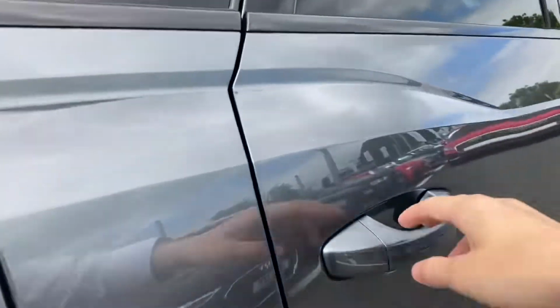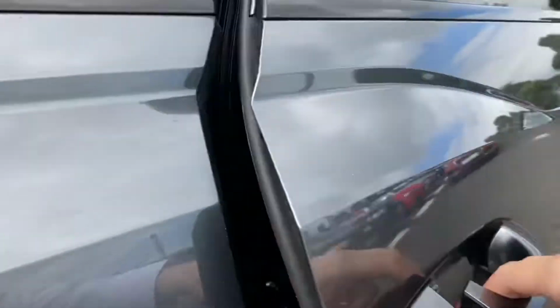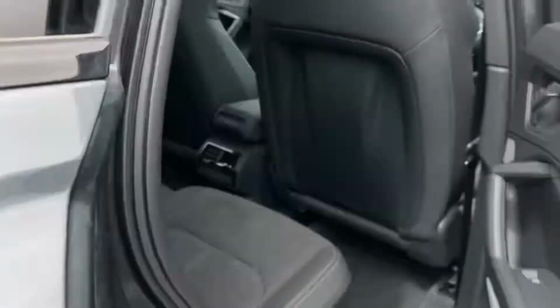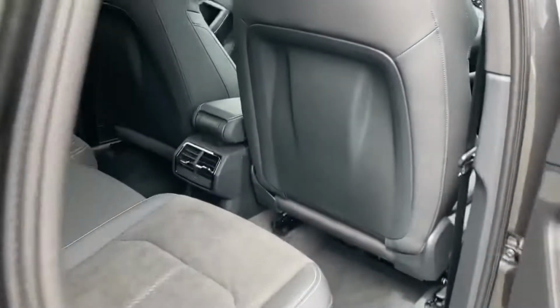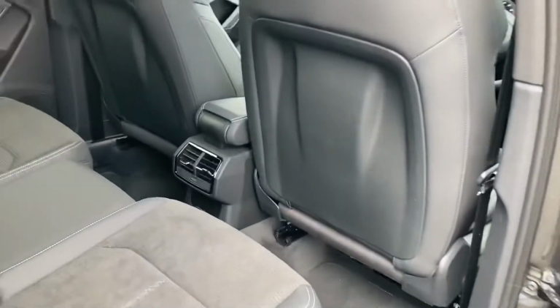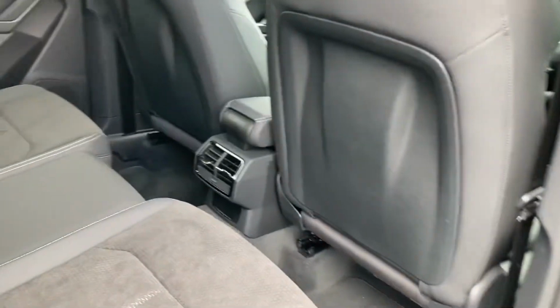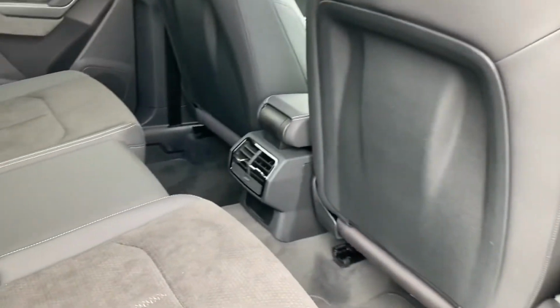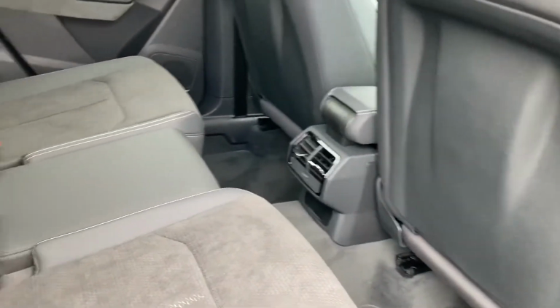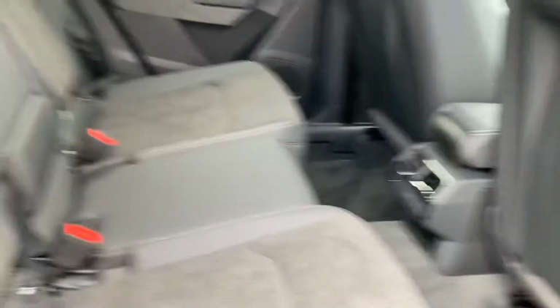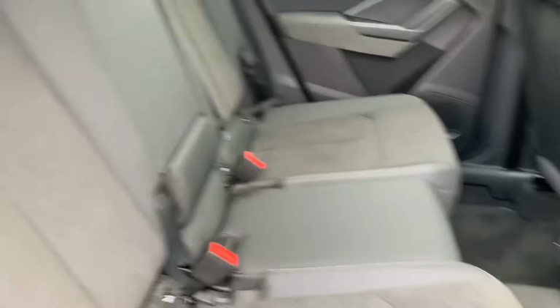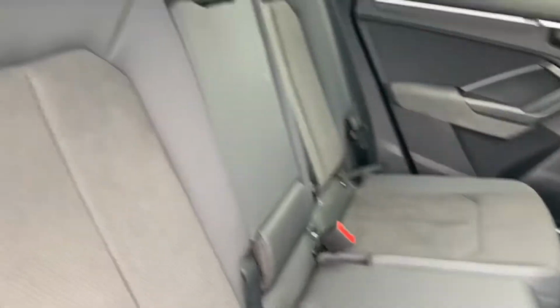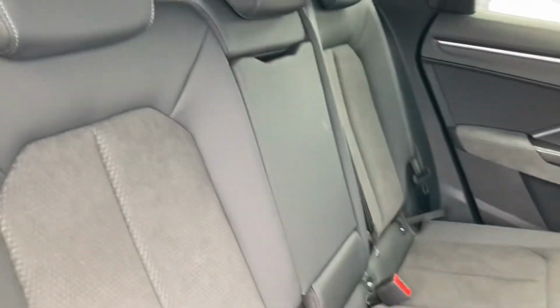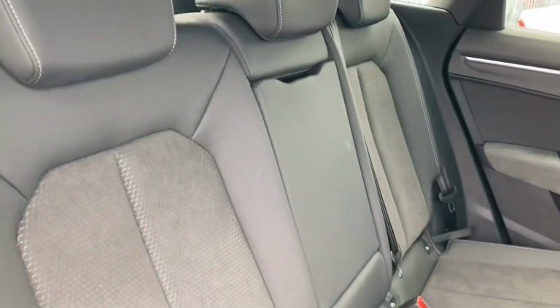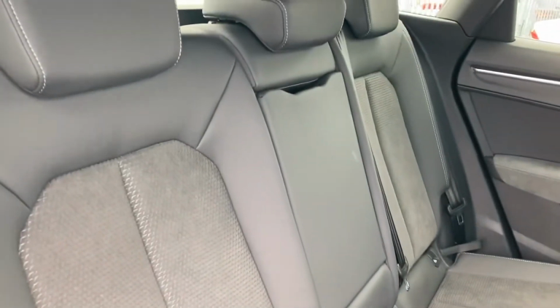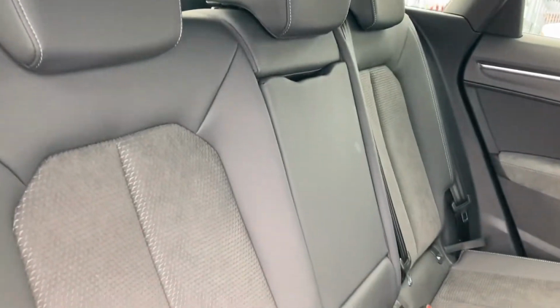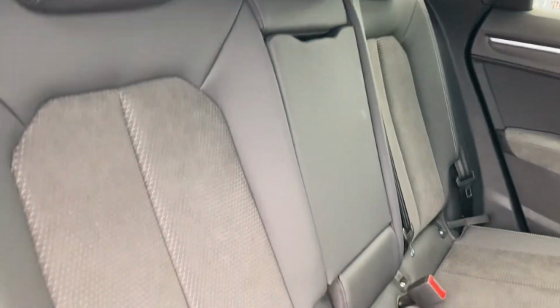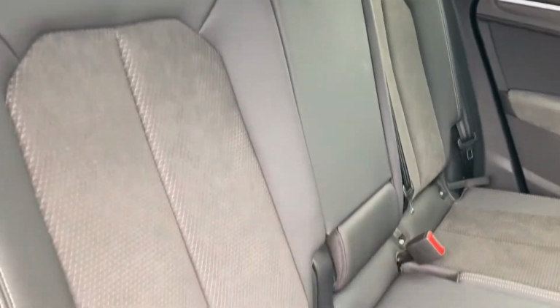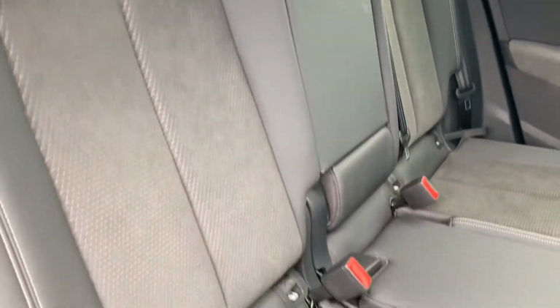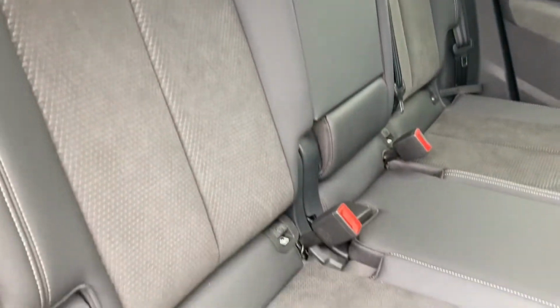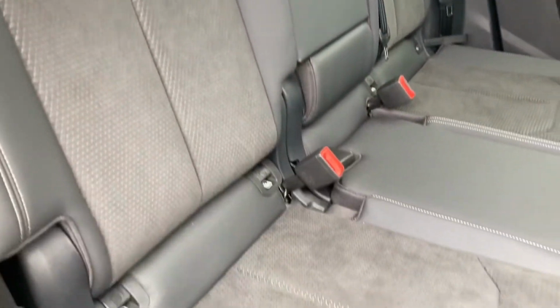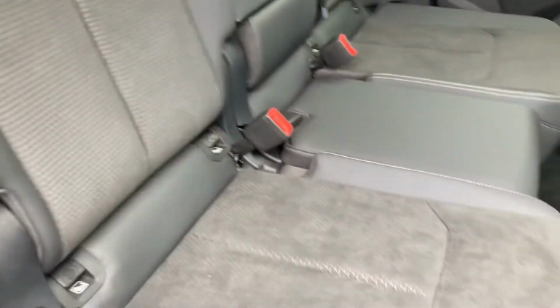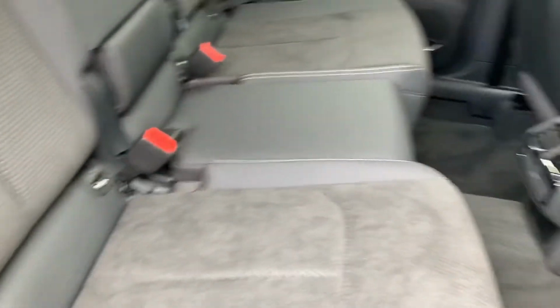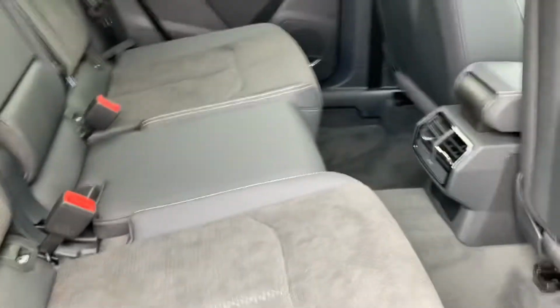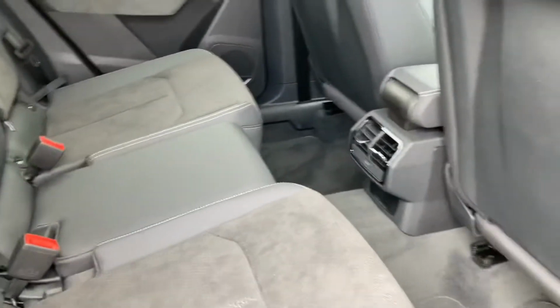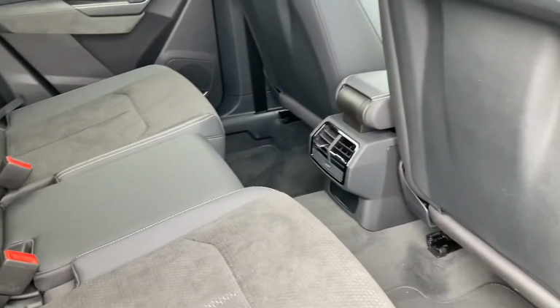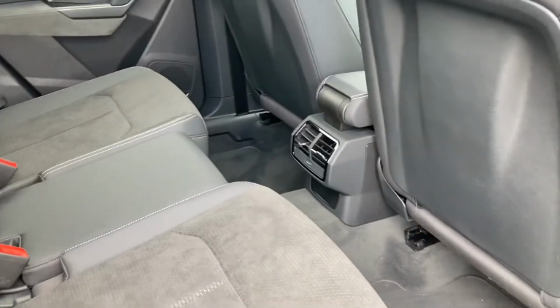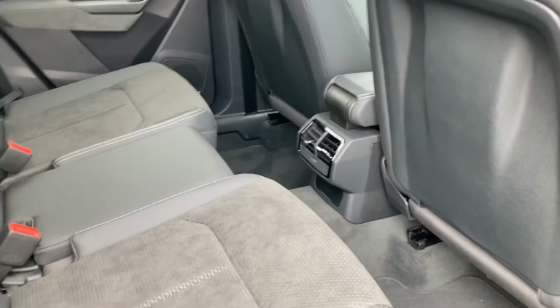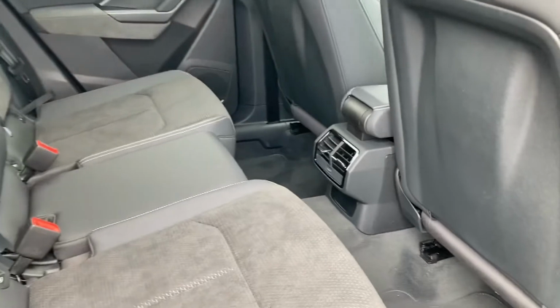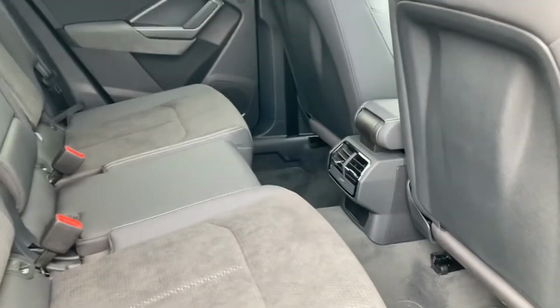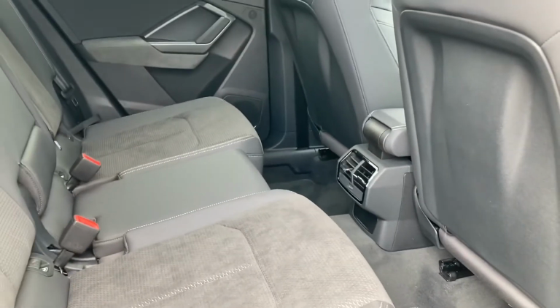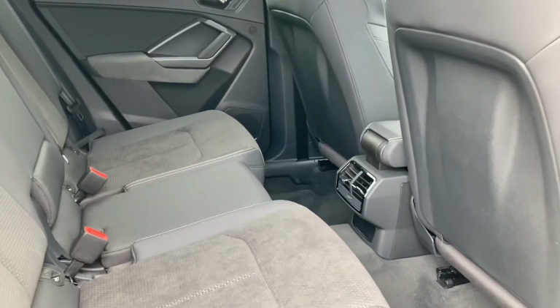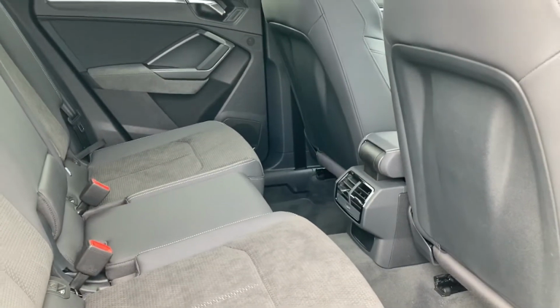Onto the interior now — you've got that stunning black leather and Alcantara interior, very comfortable no matter where you're sat. There's also a huge amount of leg room as well.